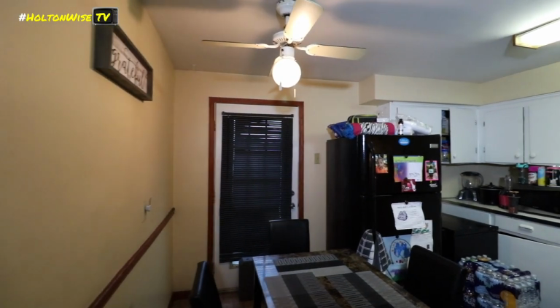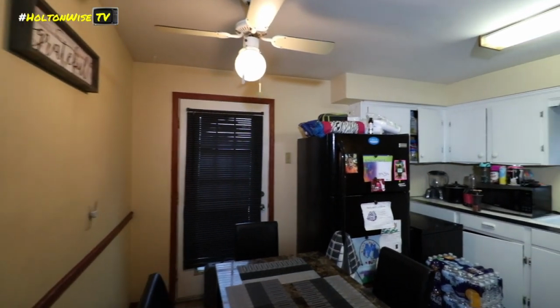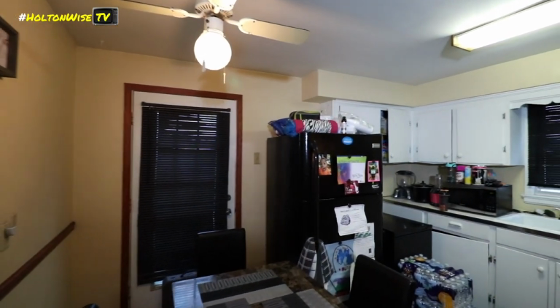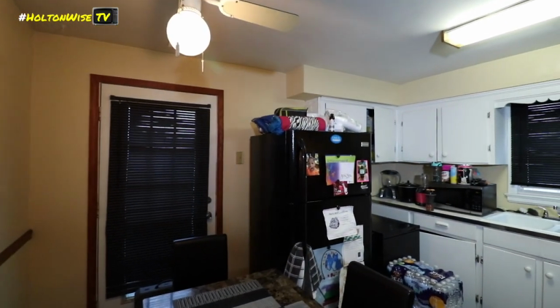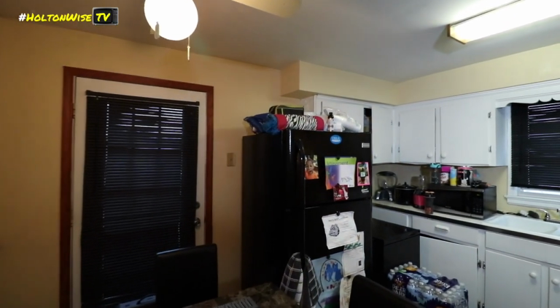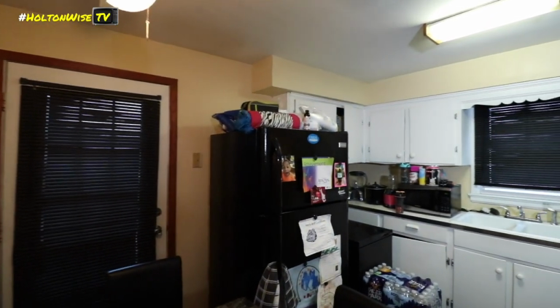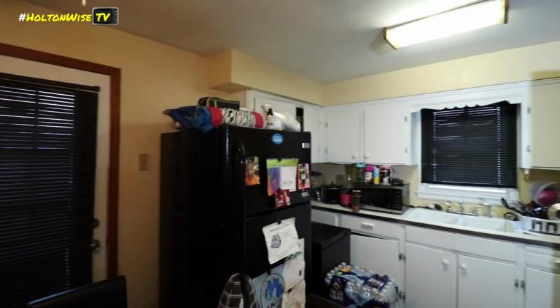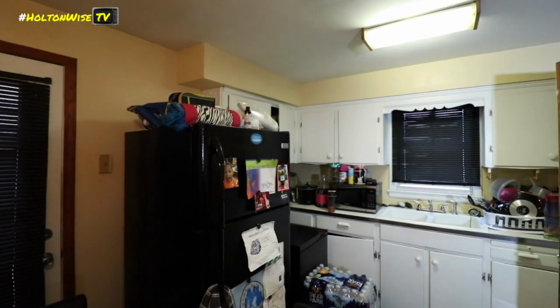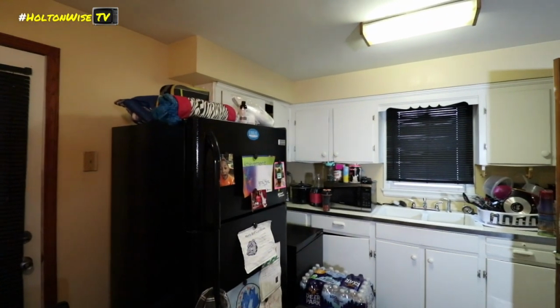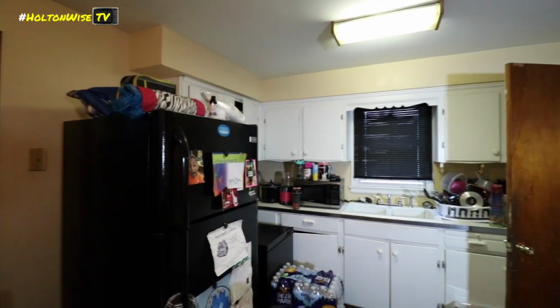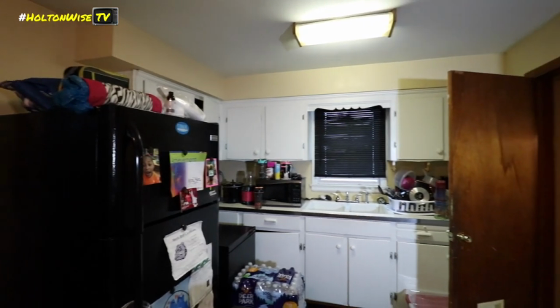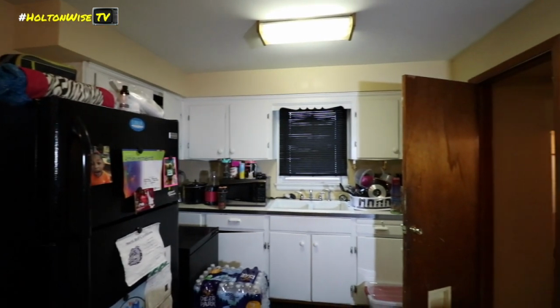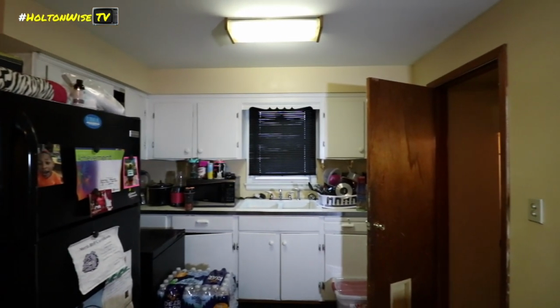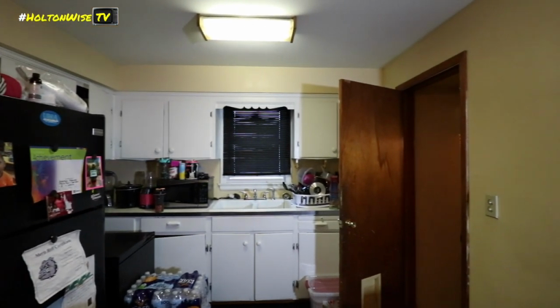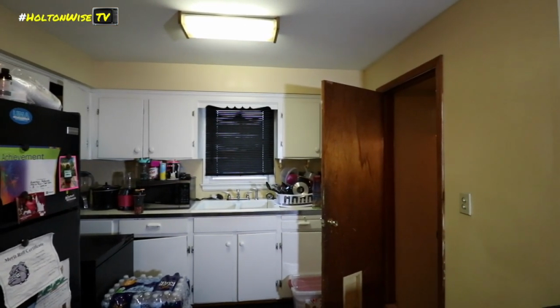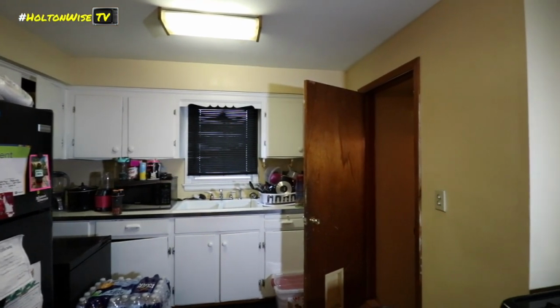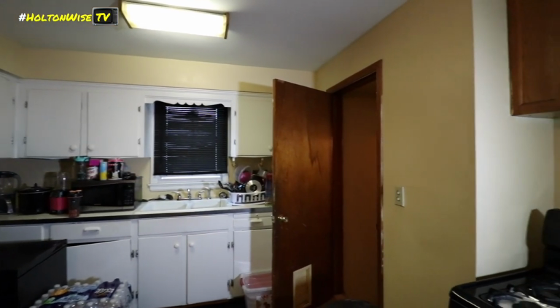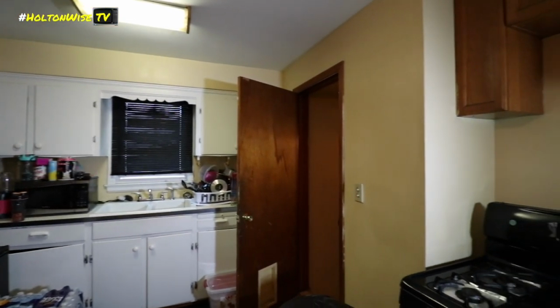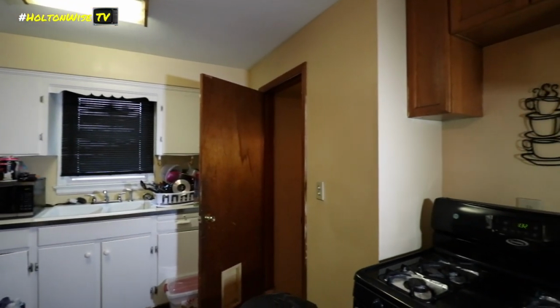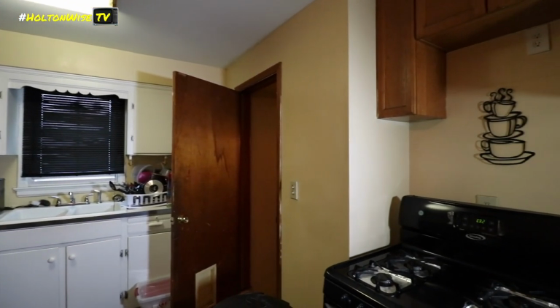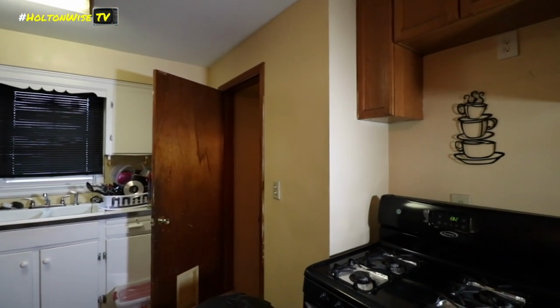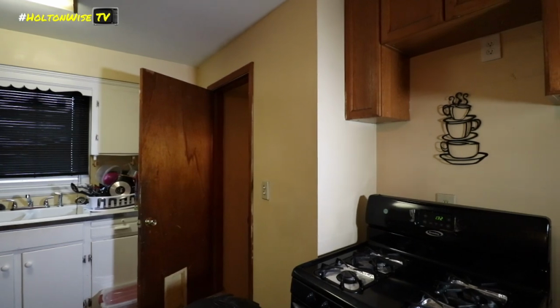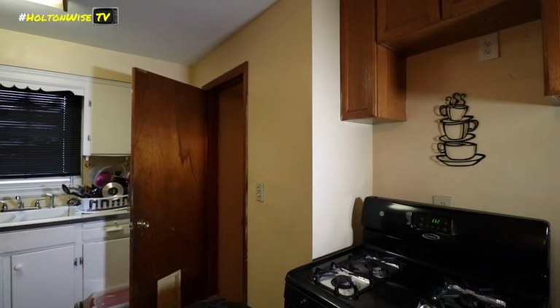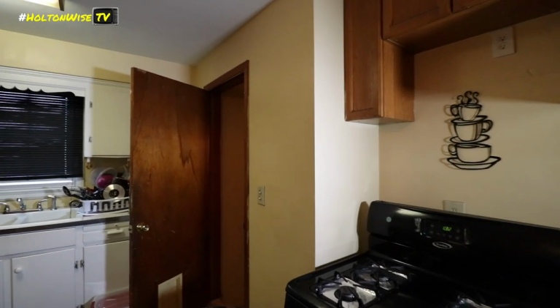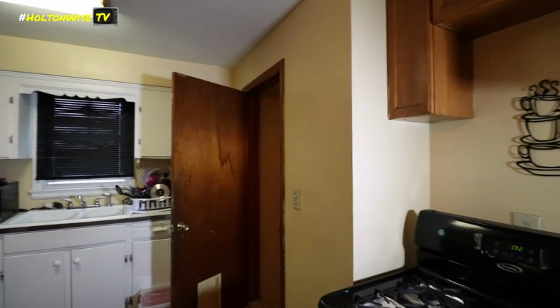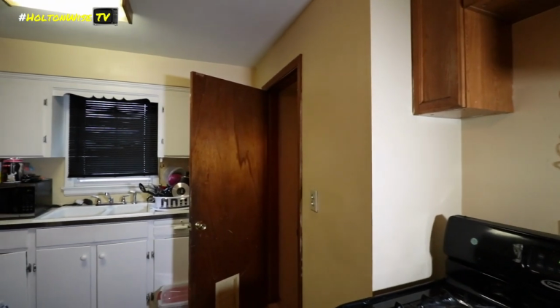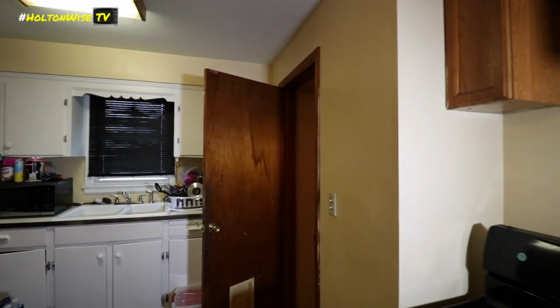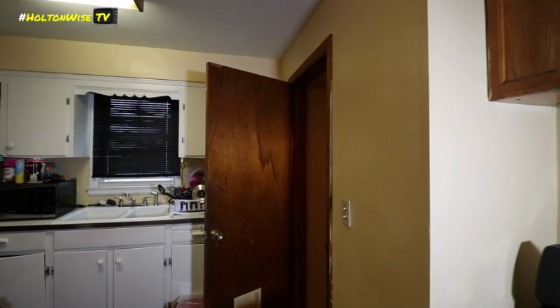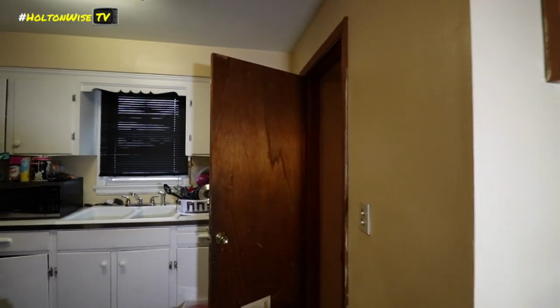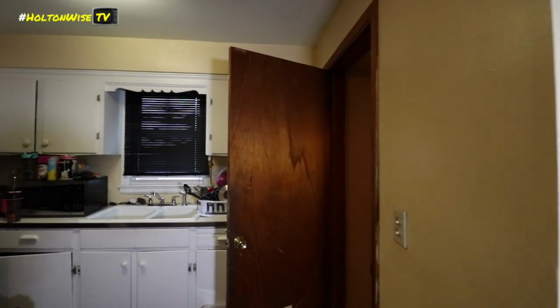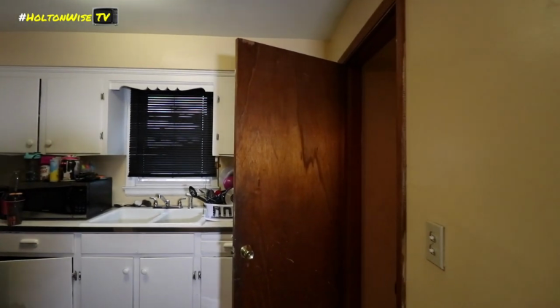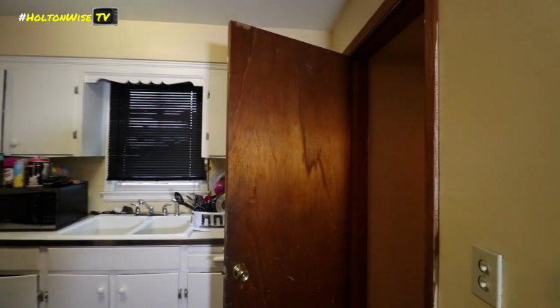I'm going to take a couple steps behind the table just so you can see all the cabinets, and then I'll get another angle in the kitchen on our way out.